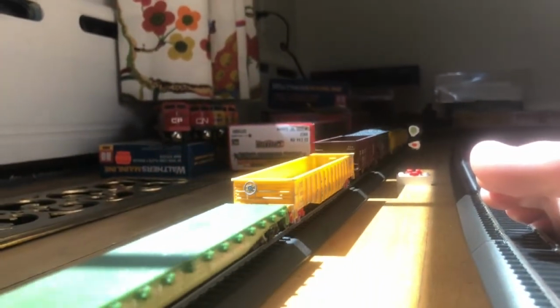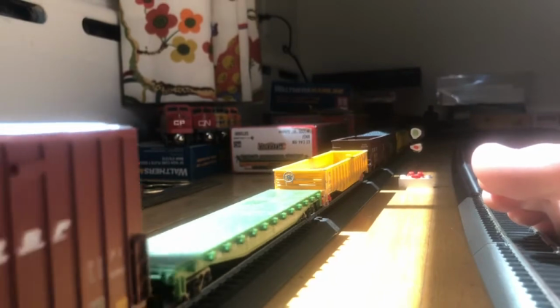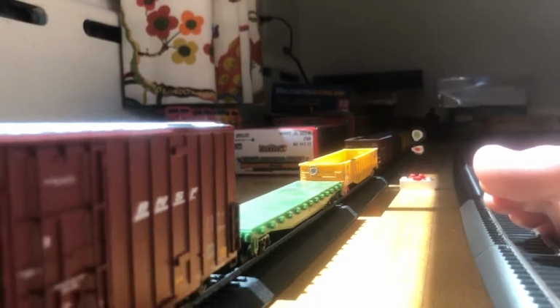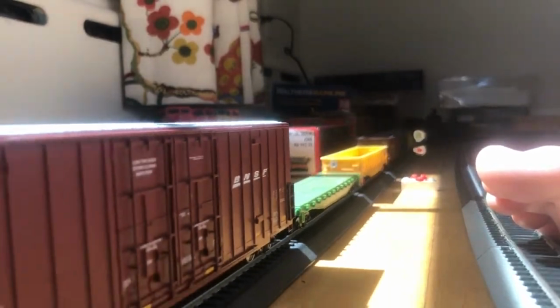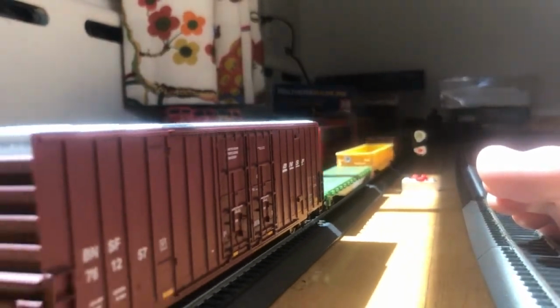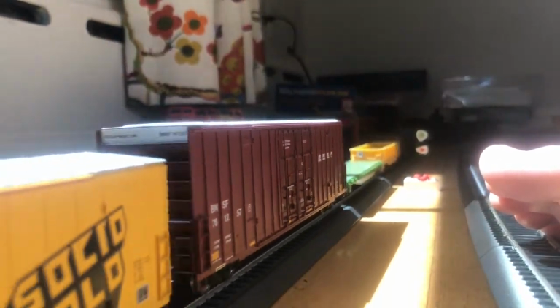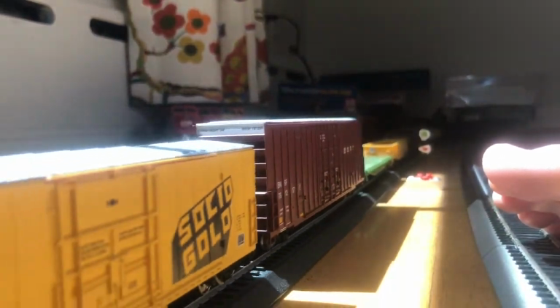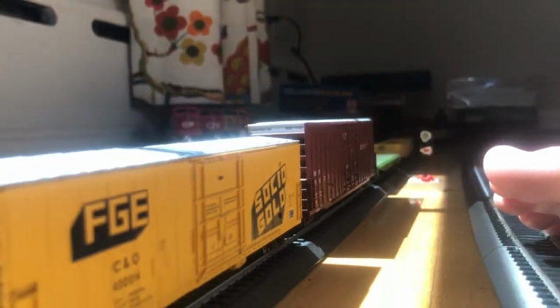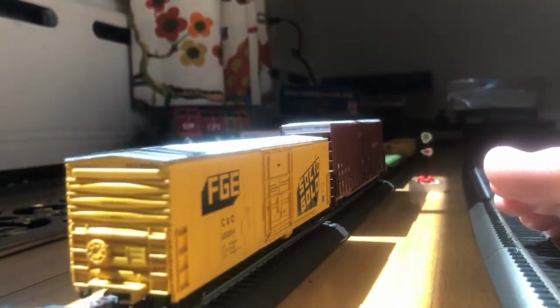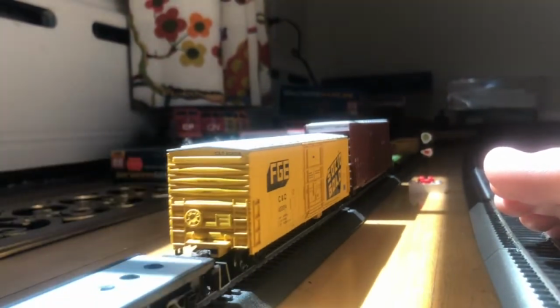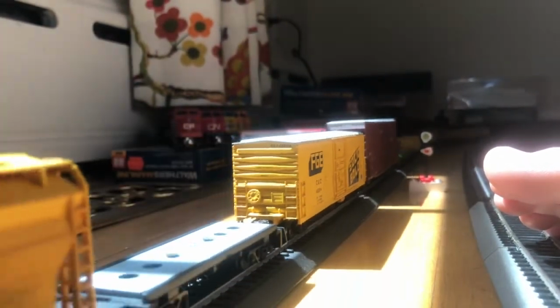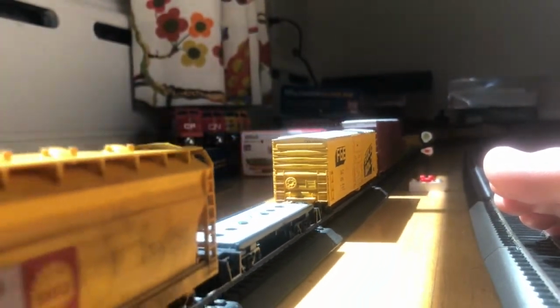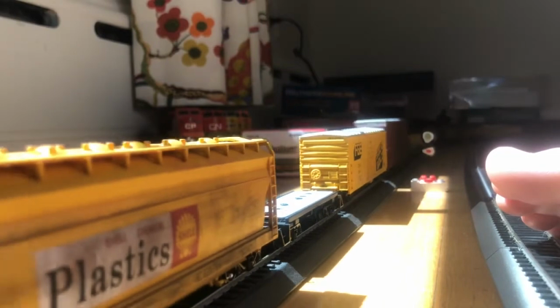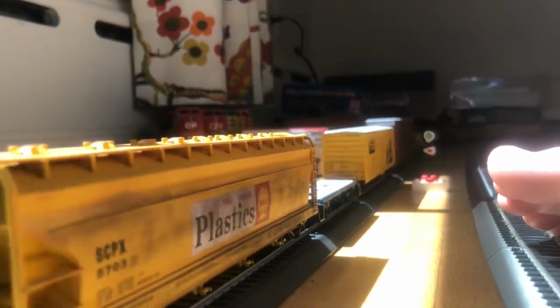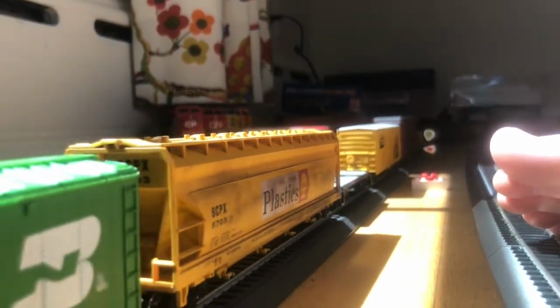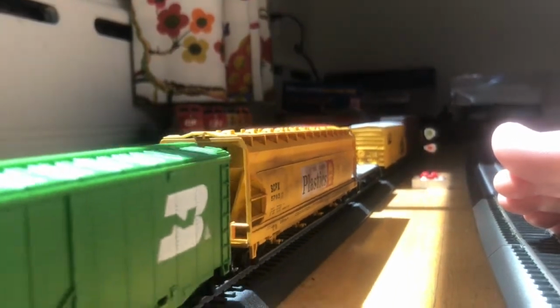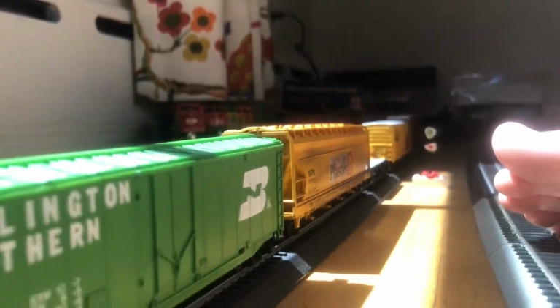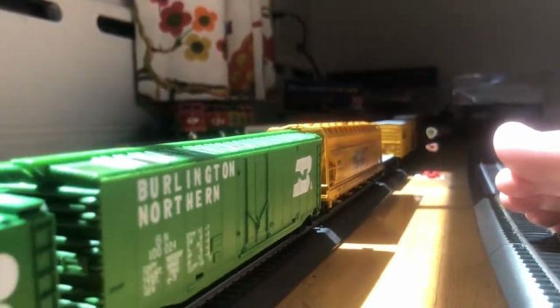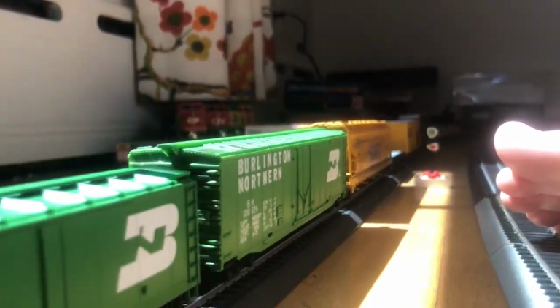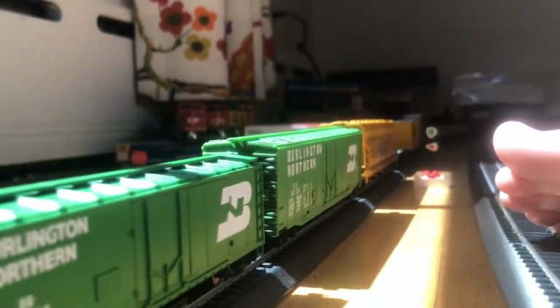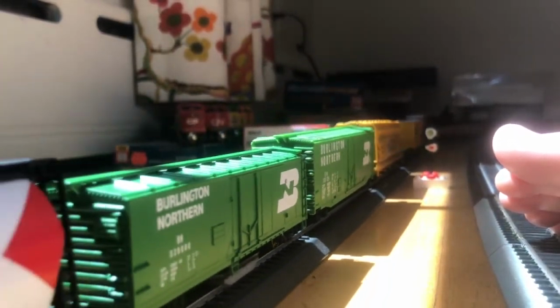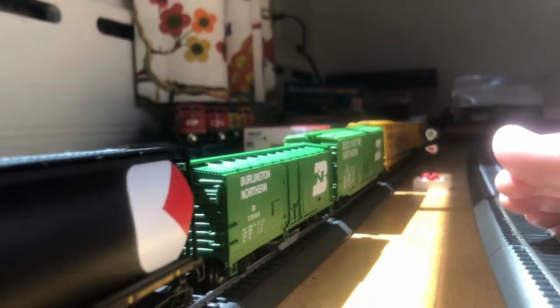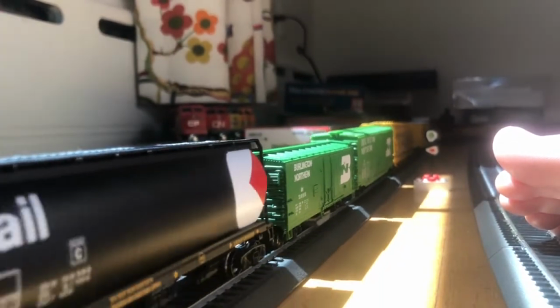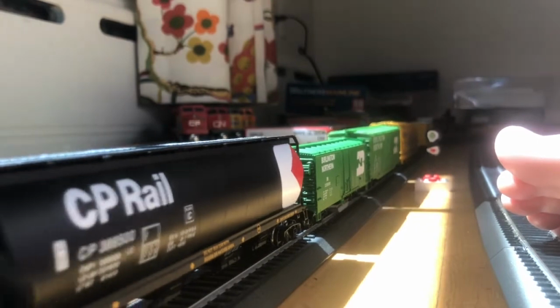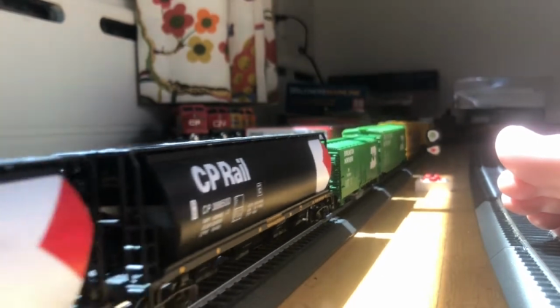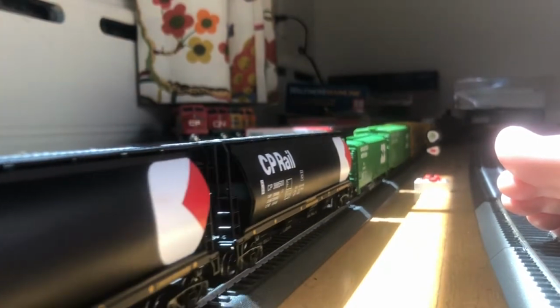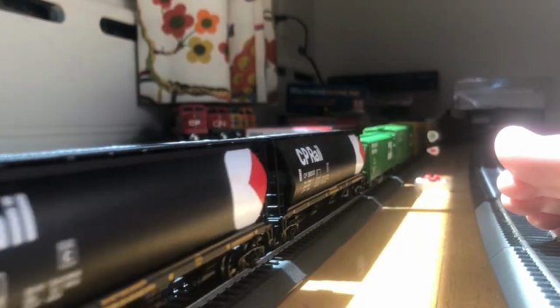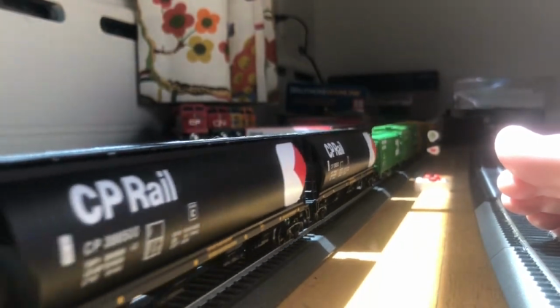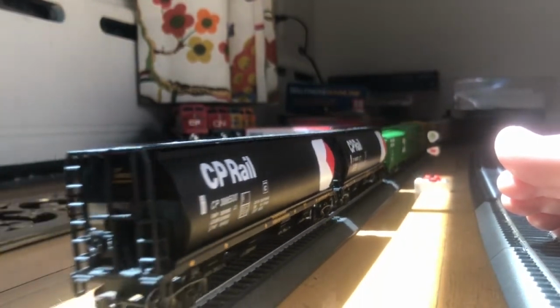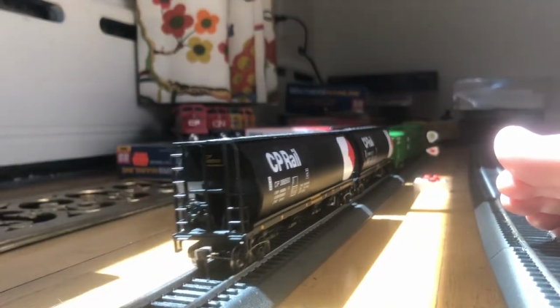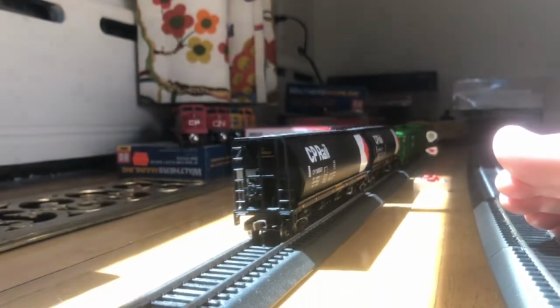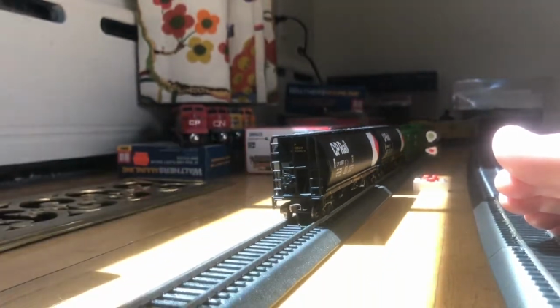The weathered units I'm going to sell for a couple dollars over retail because of the time put into them. I might have to consider discounts because they're used, obviously.